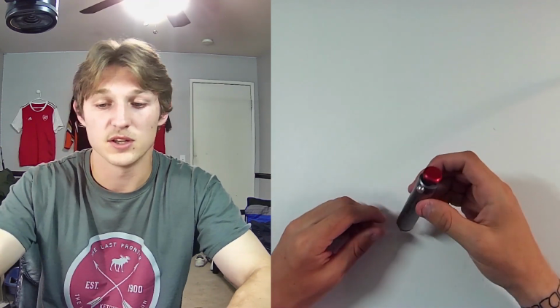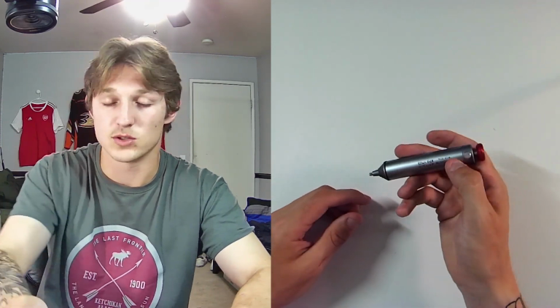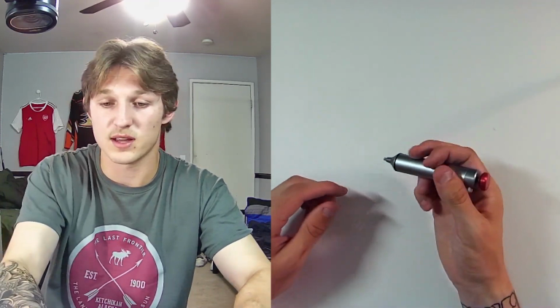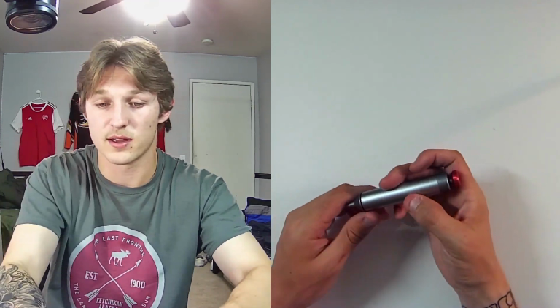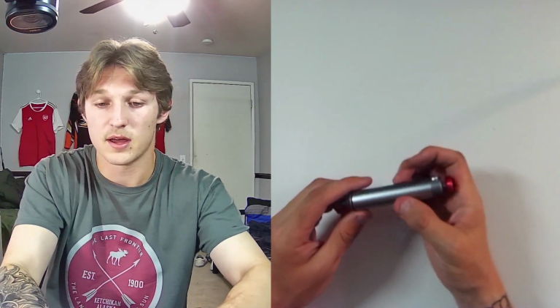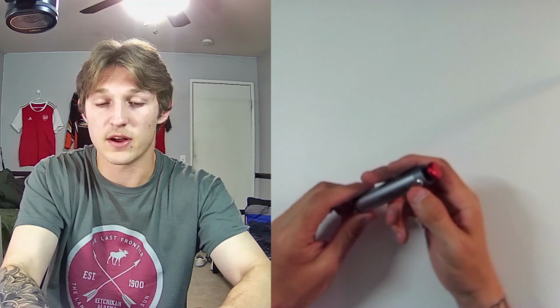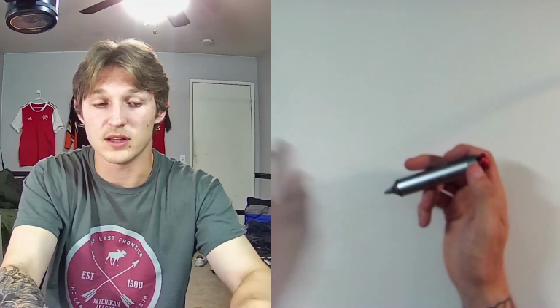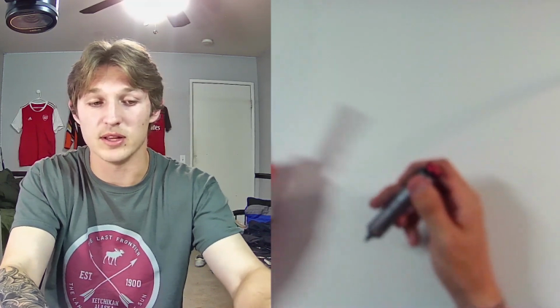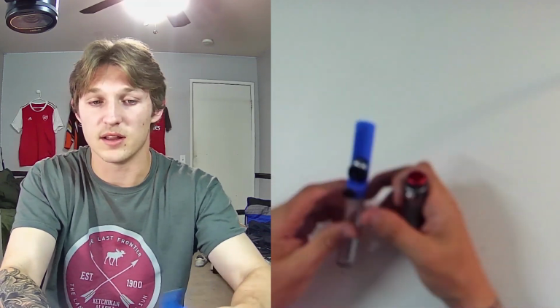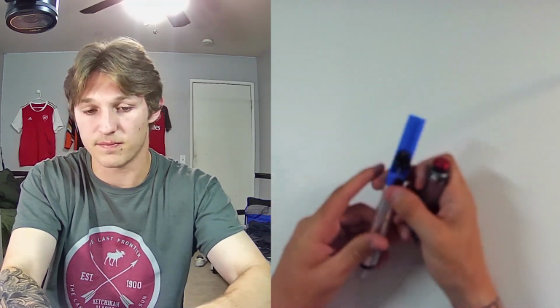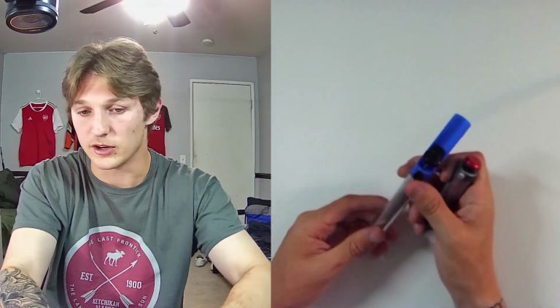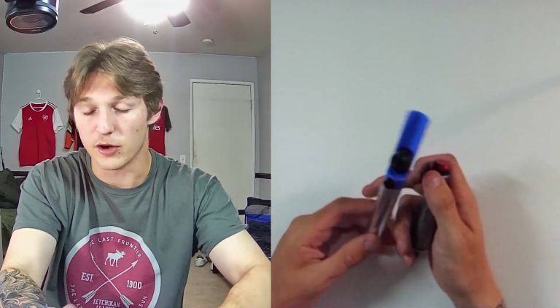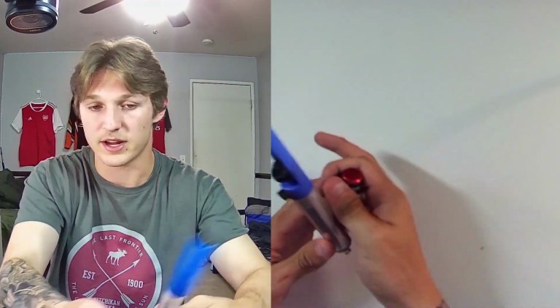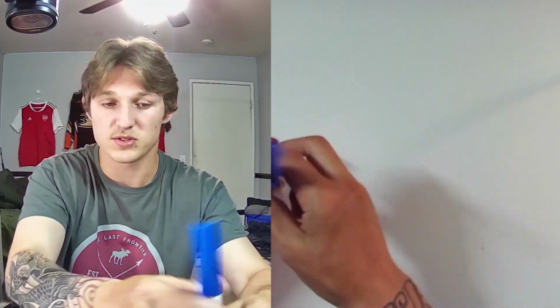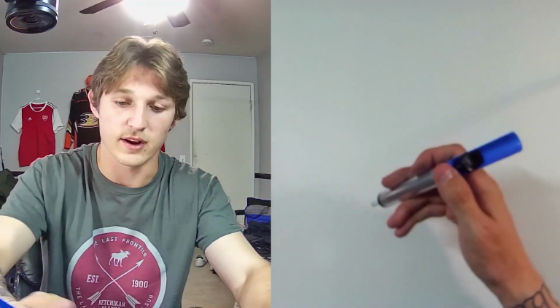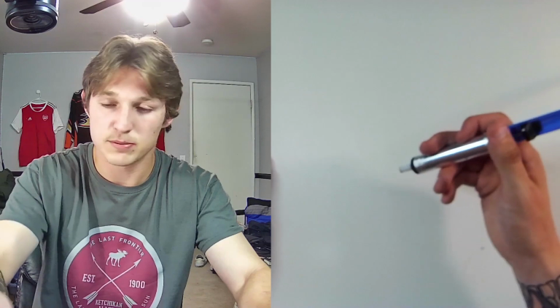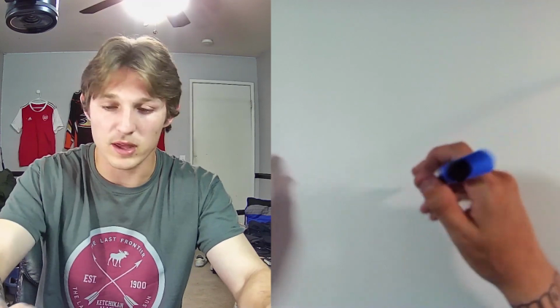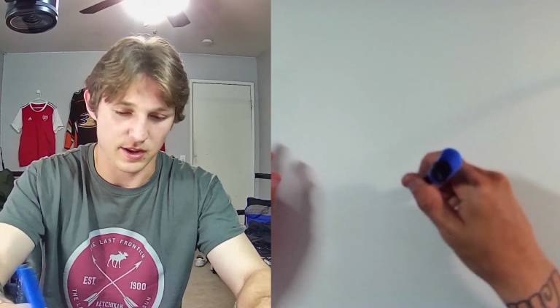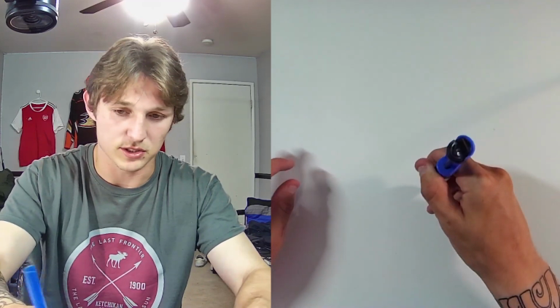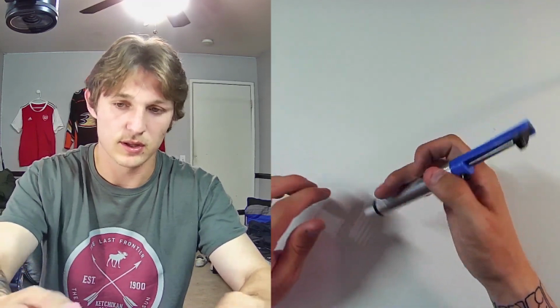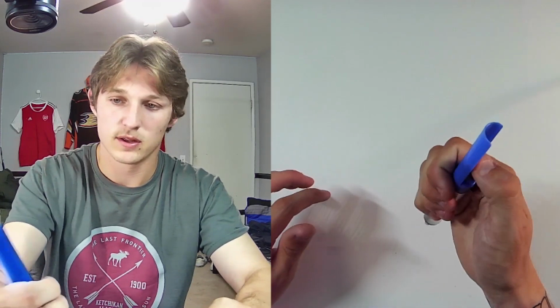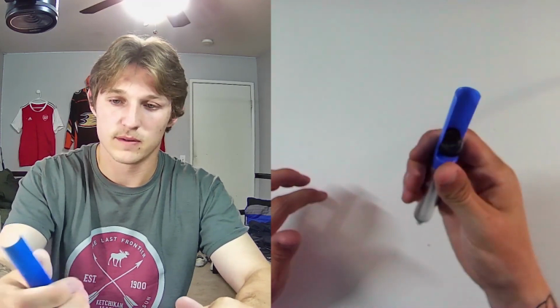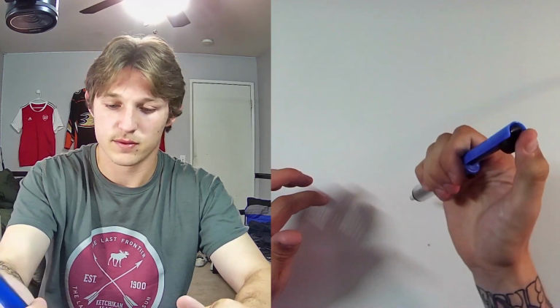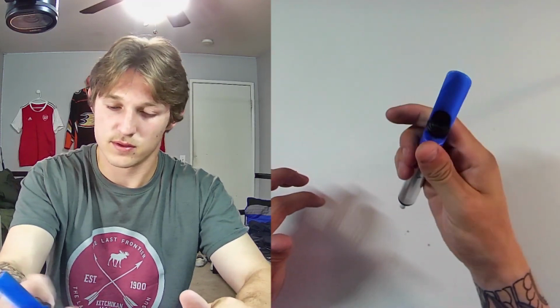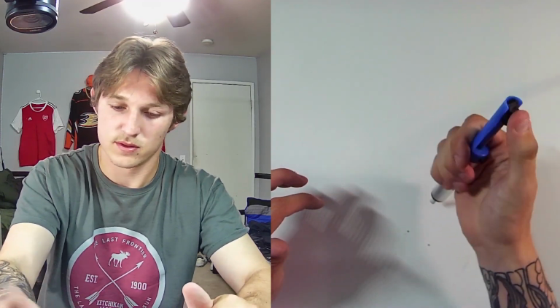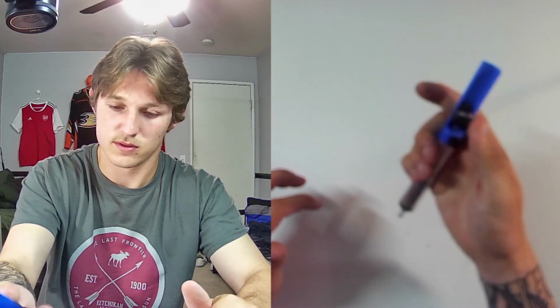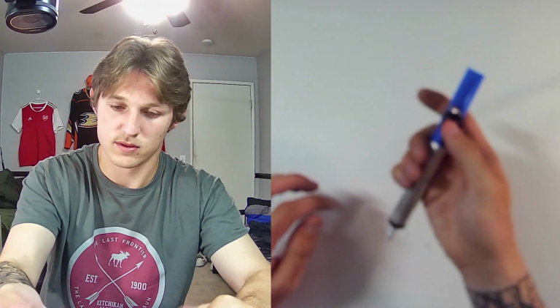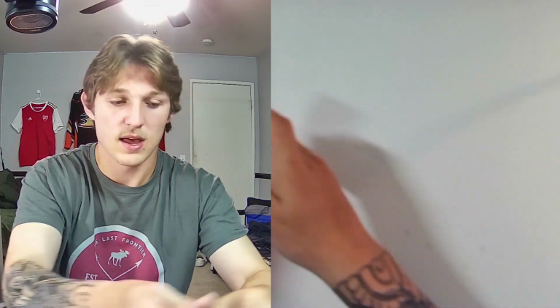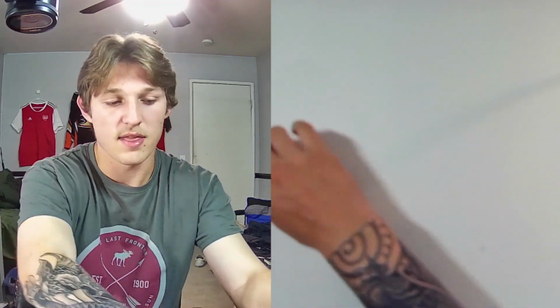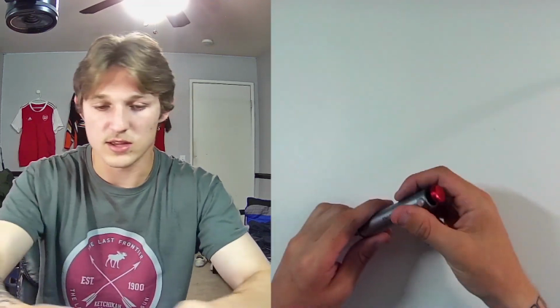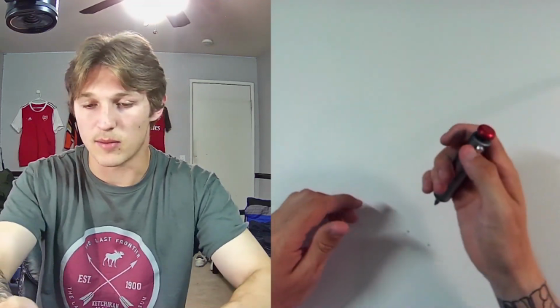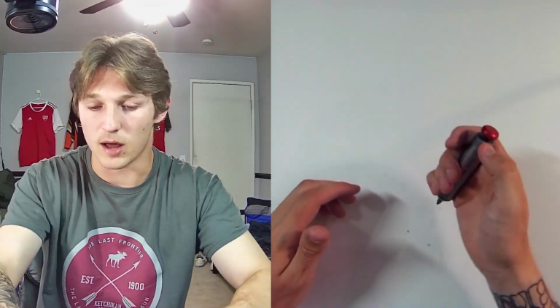So this is what it looks like — very sleek and minimalistic. Unlike the other one, which is pretty bulky in my hand, this one is a lot more ergonomic.